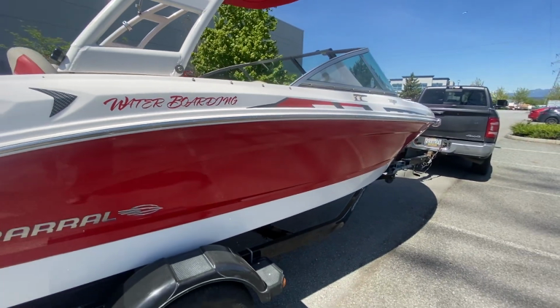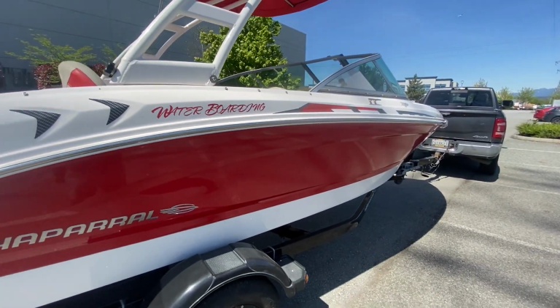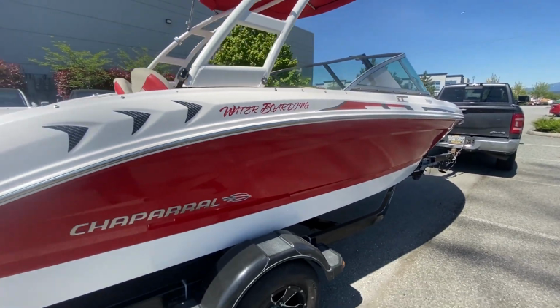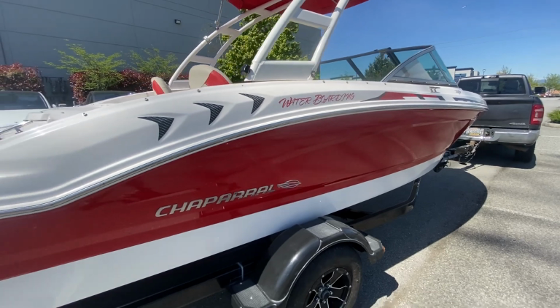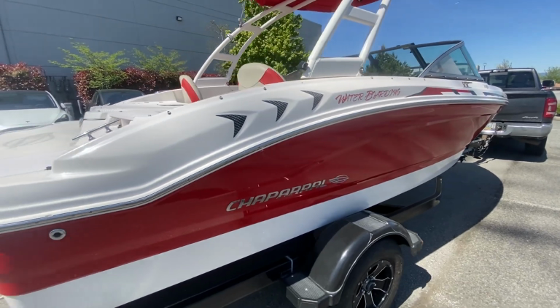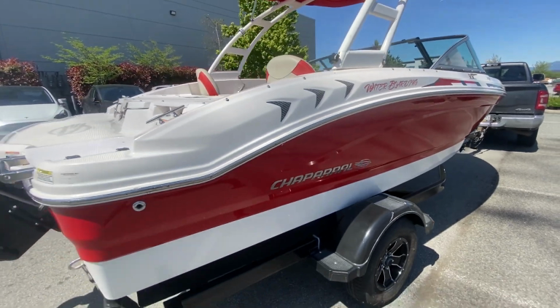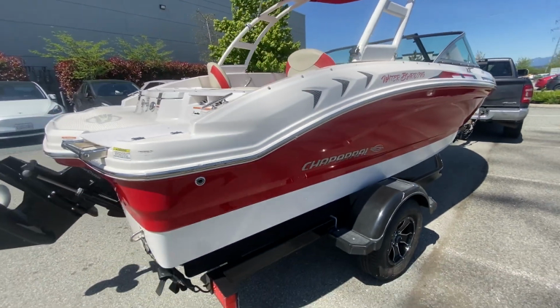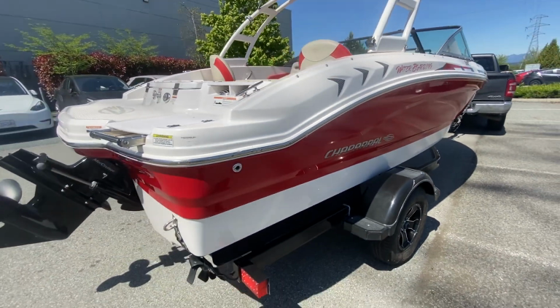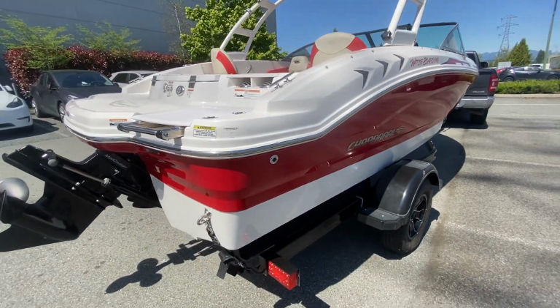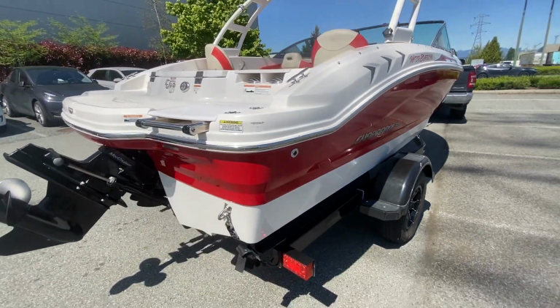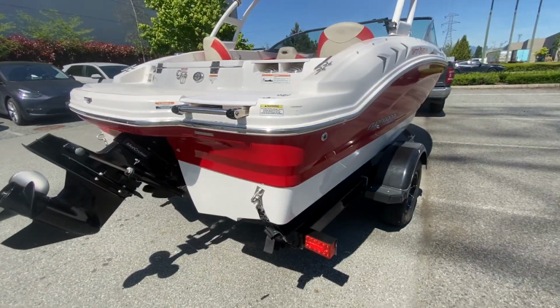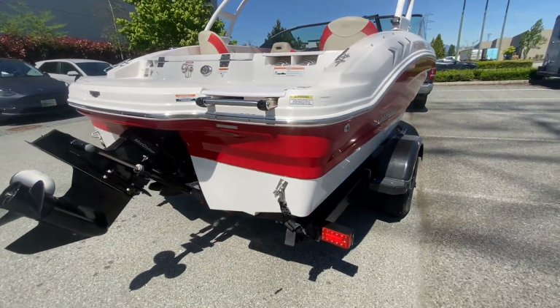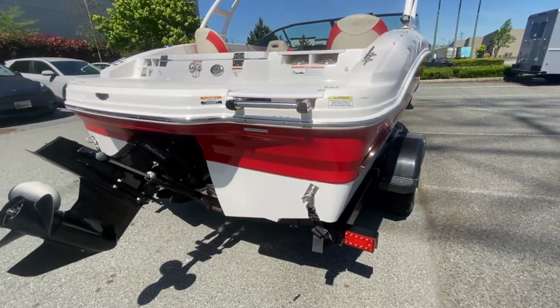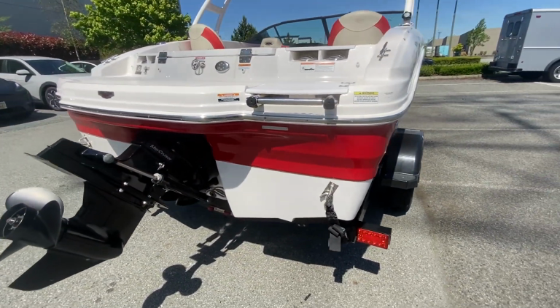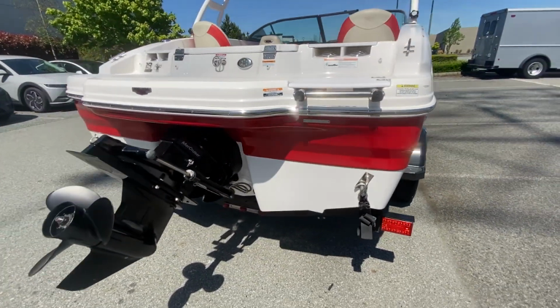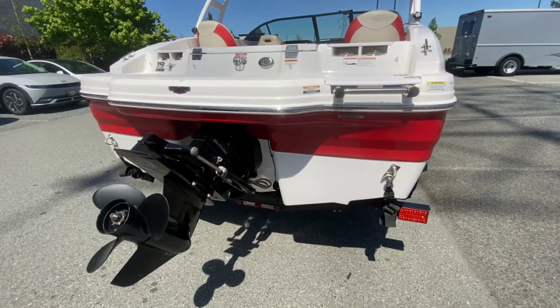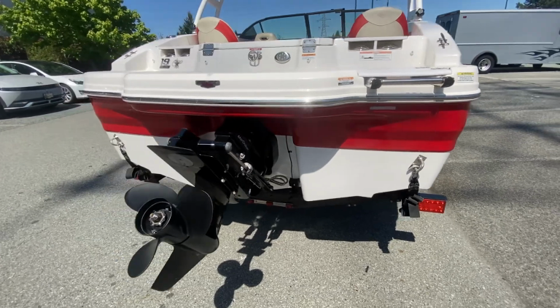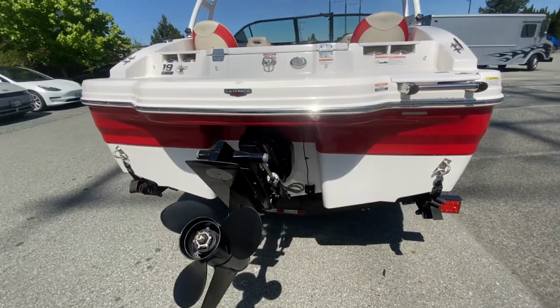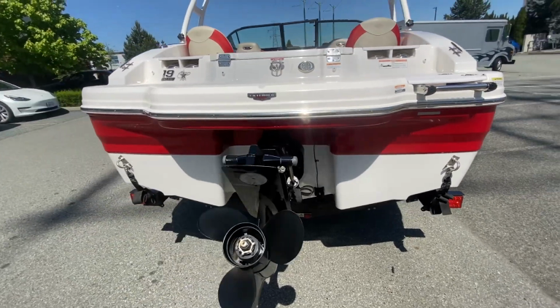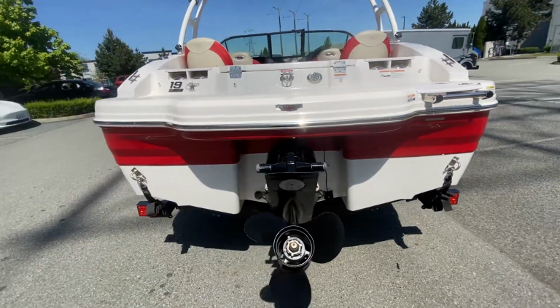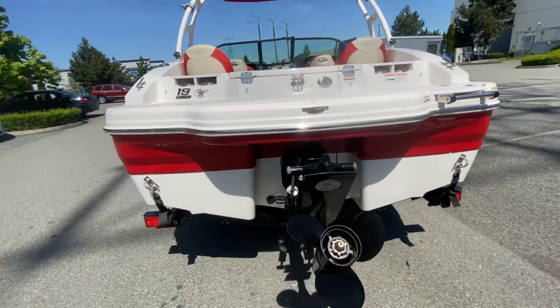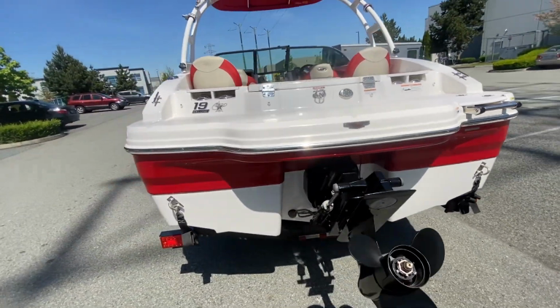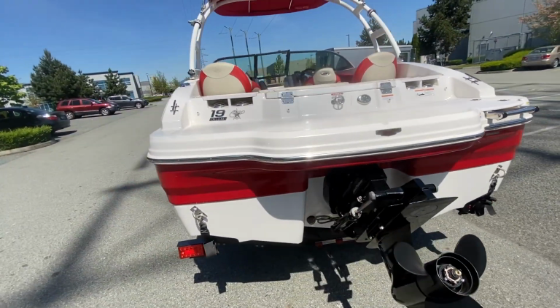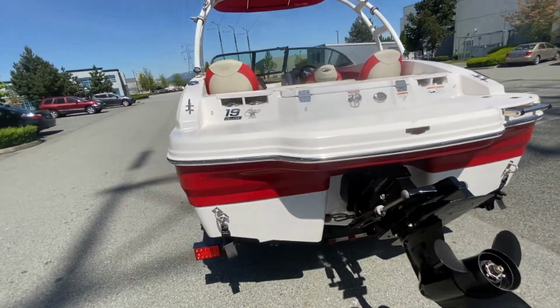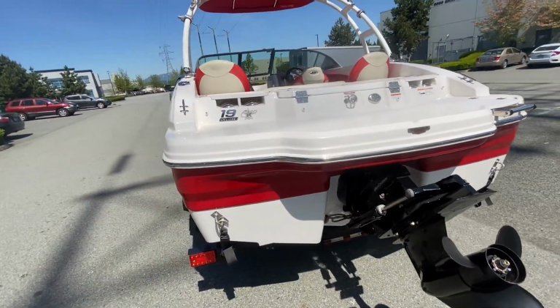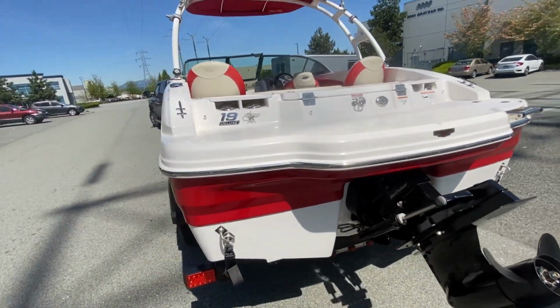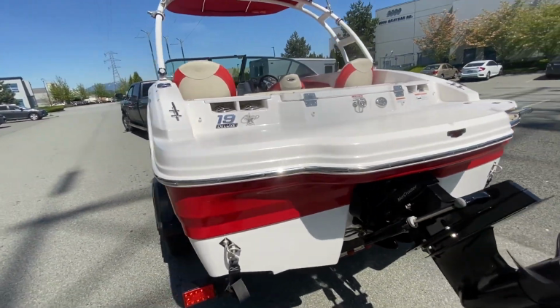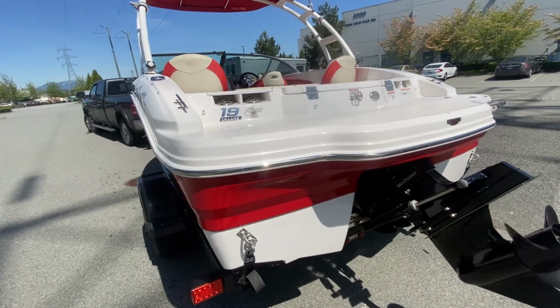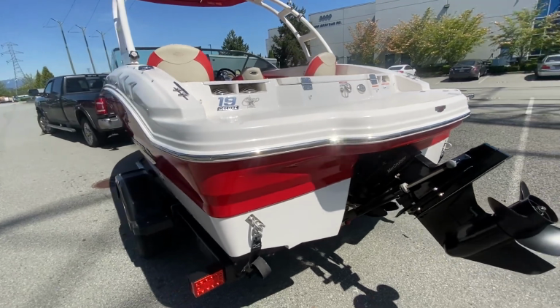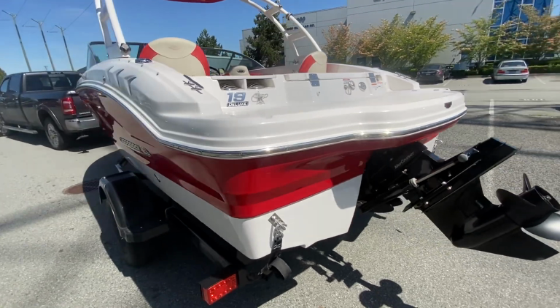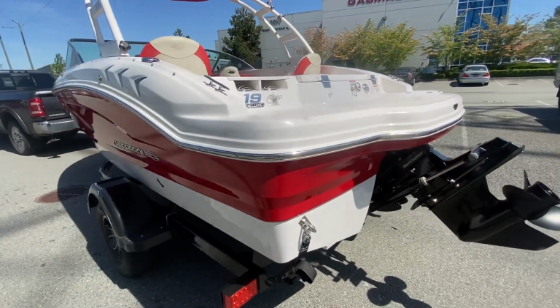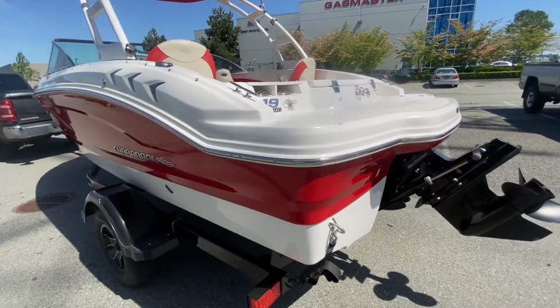Priced right. Great power, economical to run, and a great turn of speed. 2014 model Chaparral 19 Deluxe Ski and Fish Model H2O — on the trailer, included.